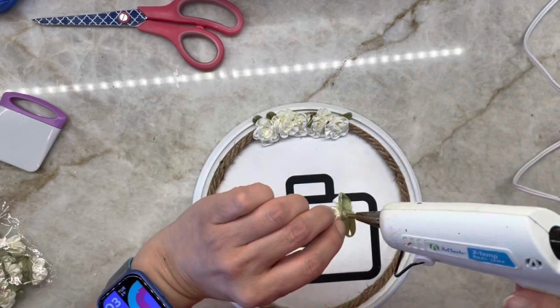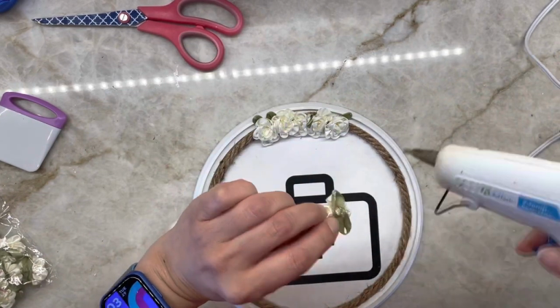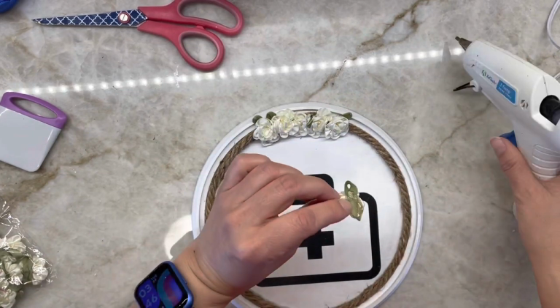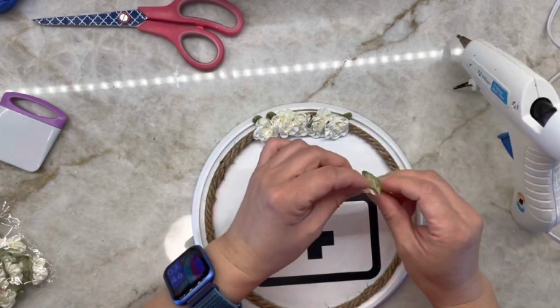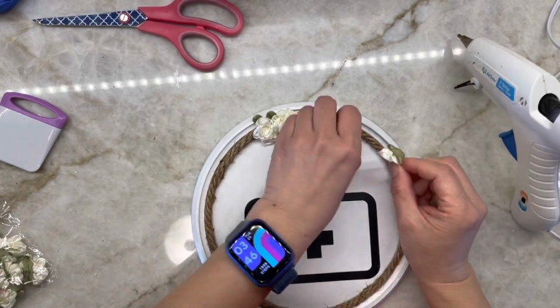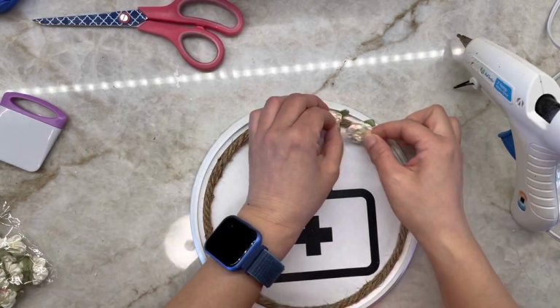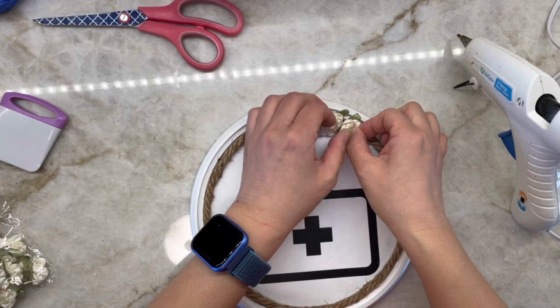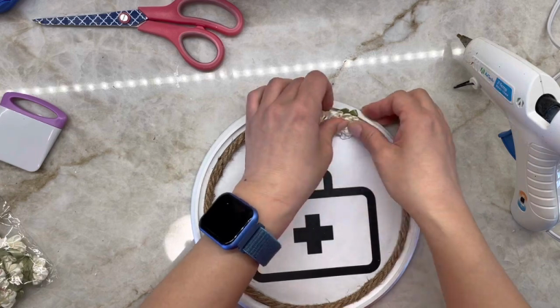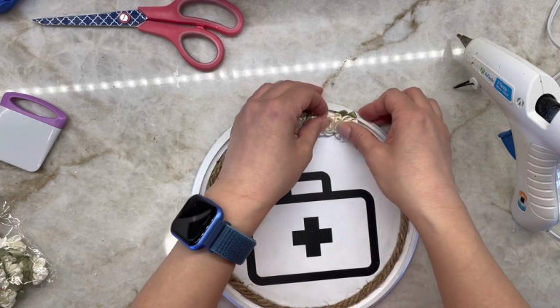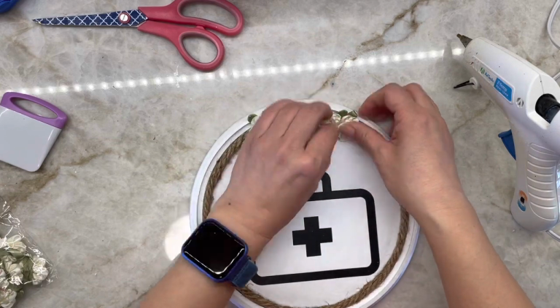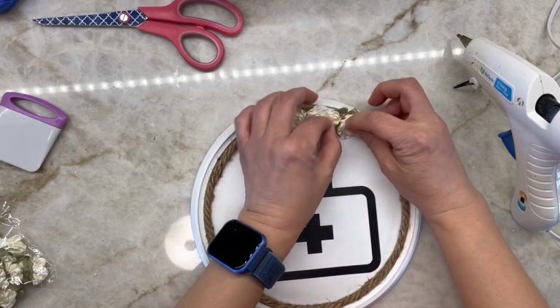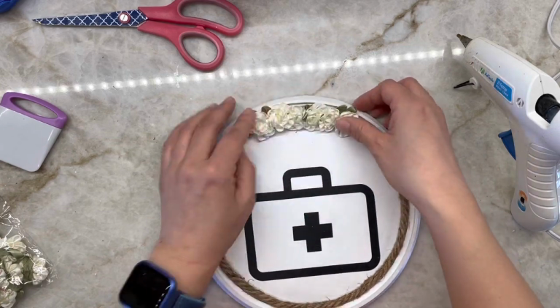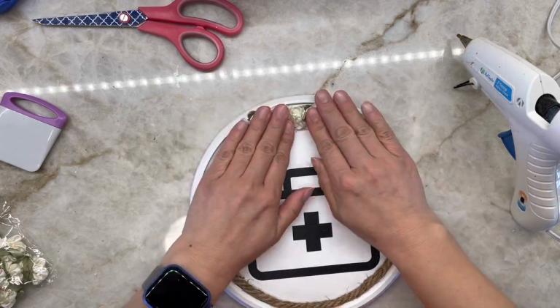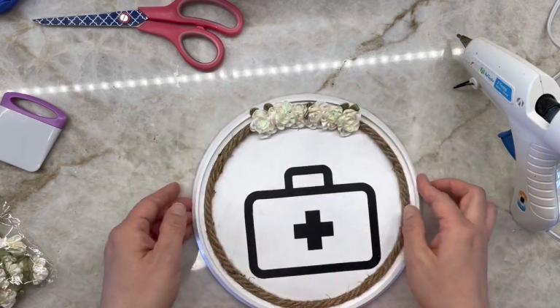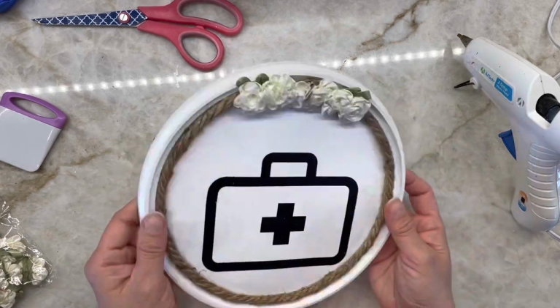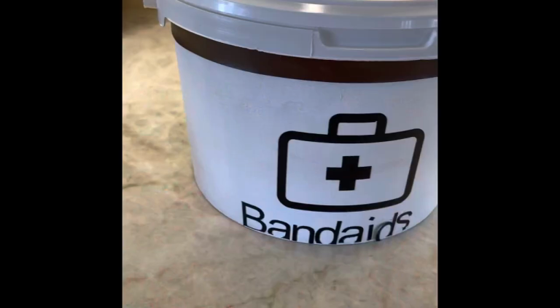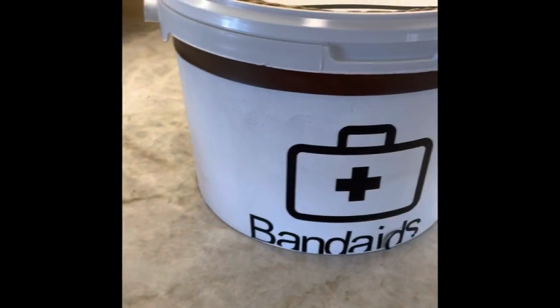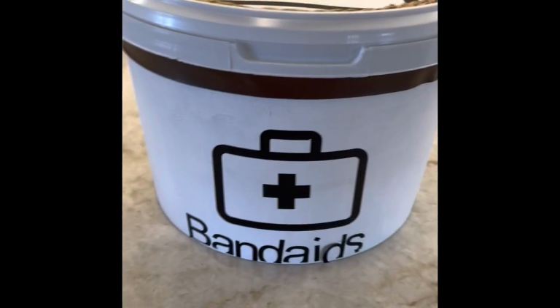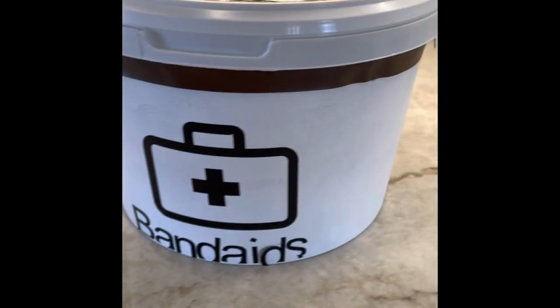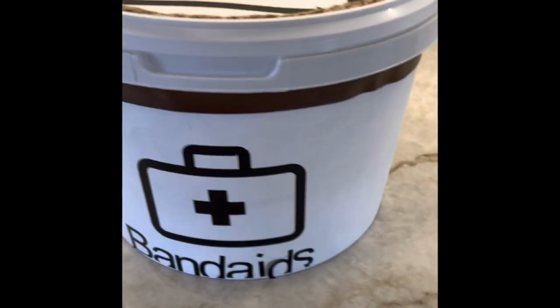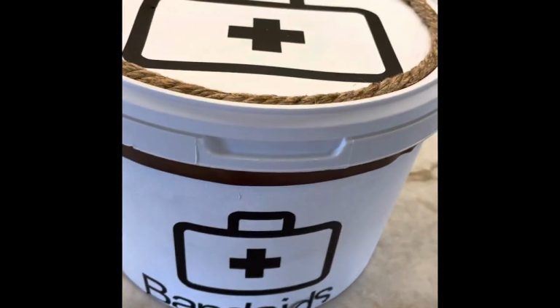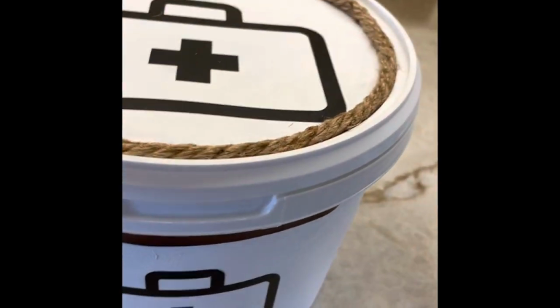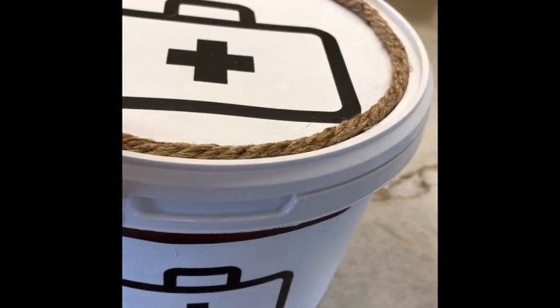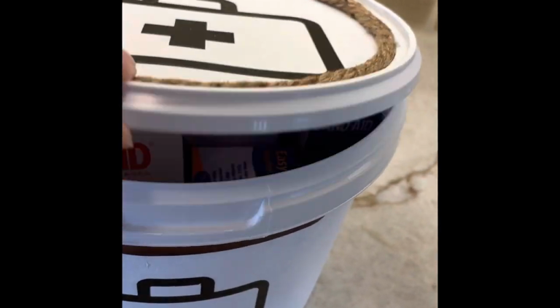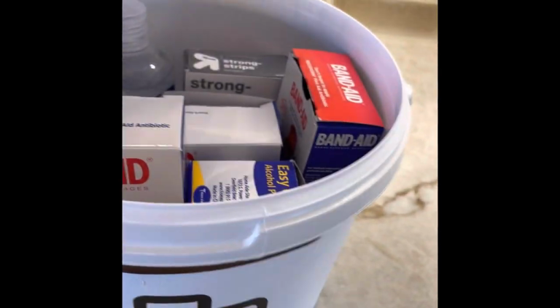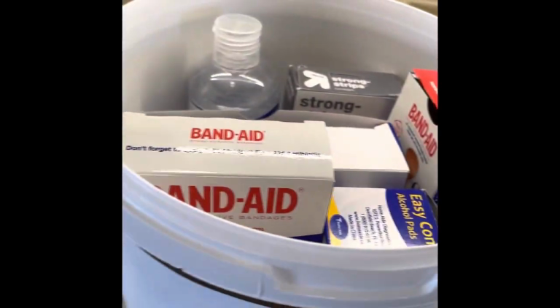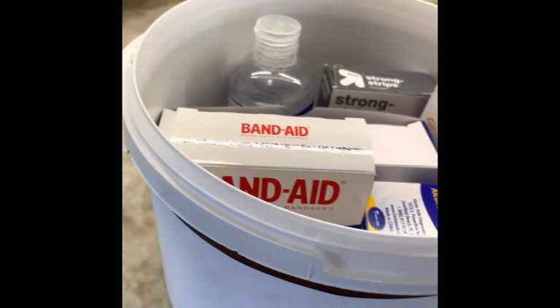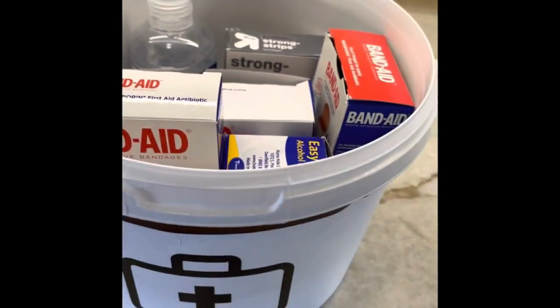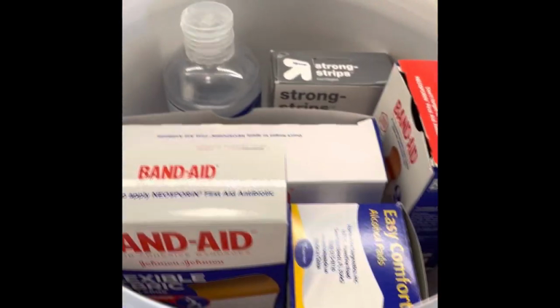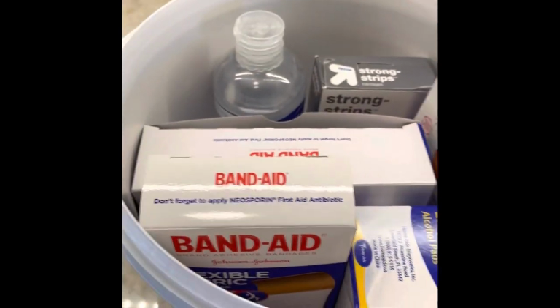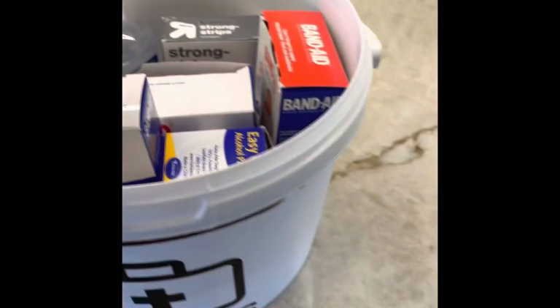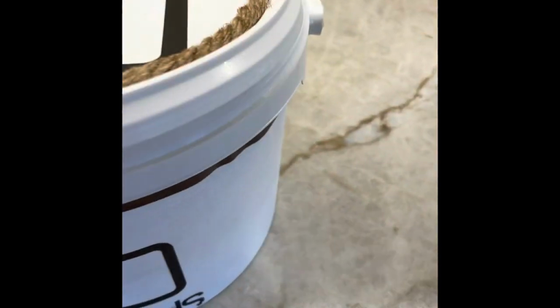This is all done. I'll be using this to keep all the first aid items in one location. I have little alcohol pads in there too to keep everything clean. We'll need to get more supplies and organize the band-aids better within this bucket.